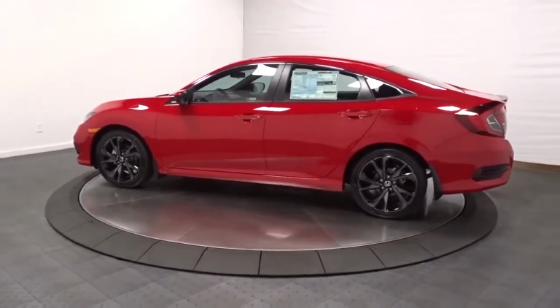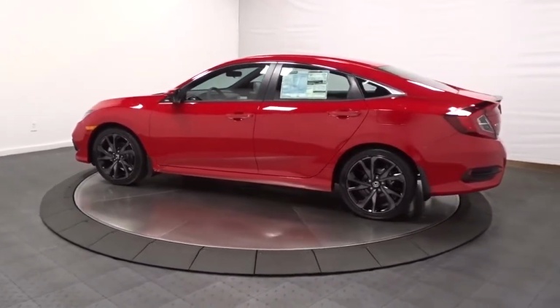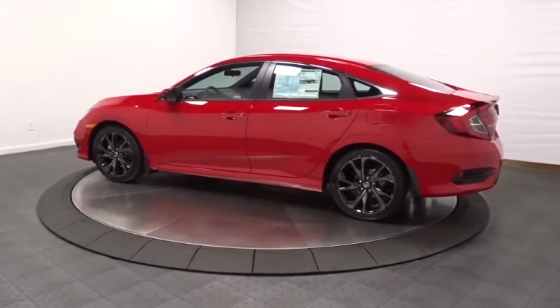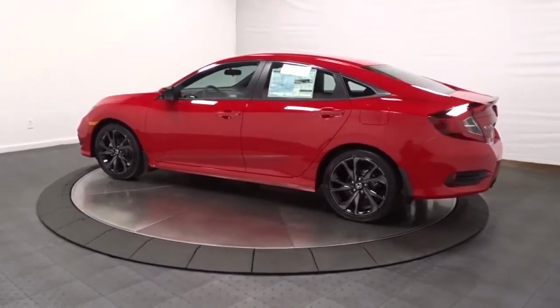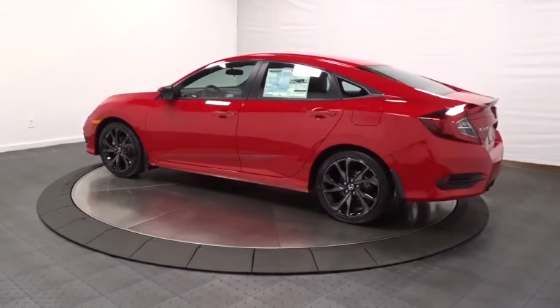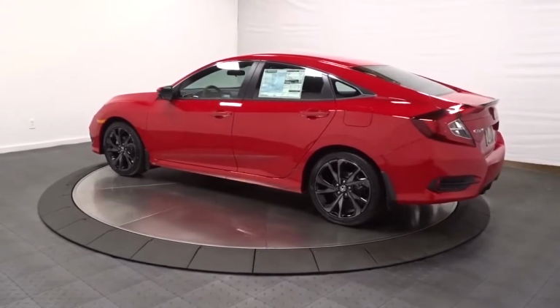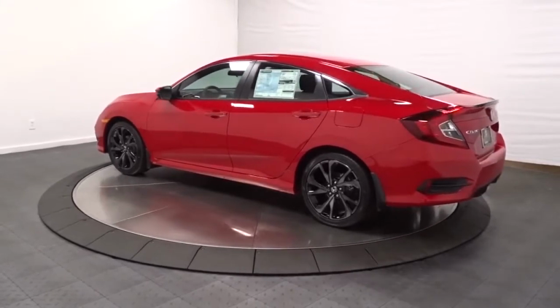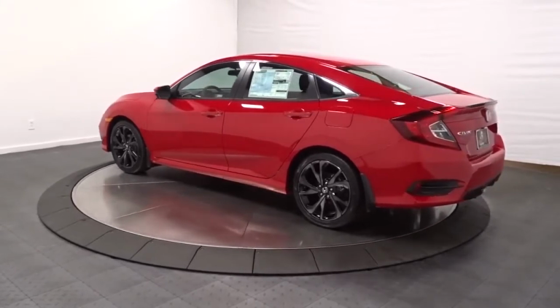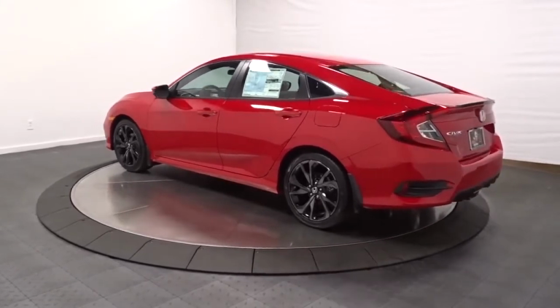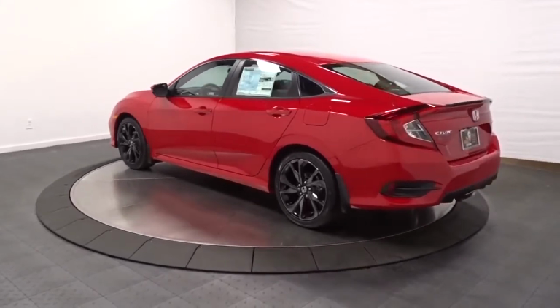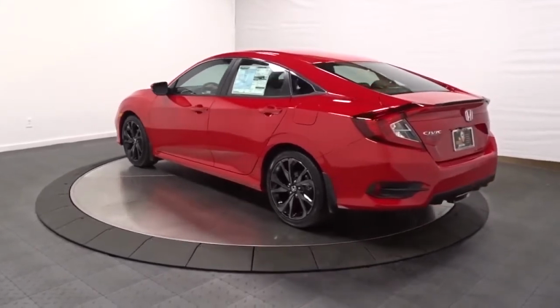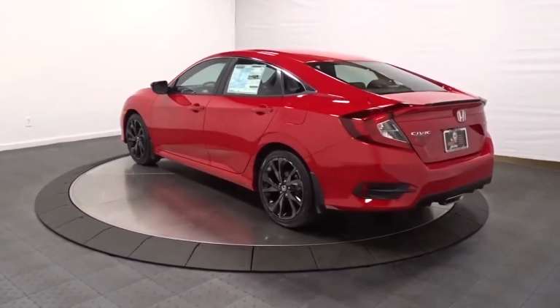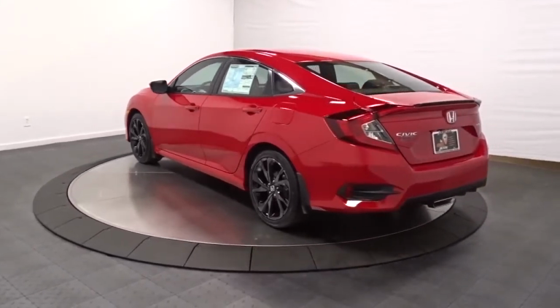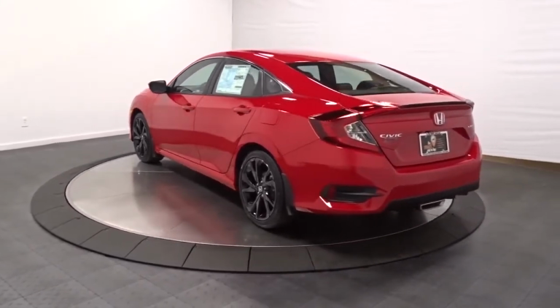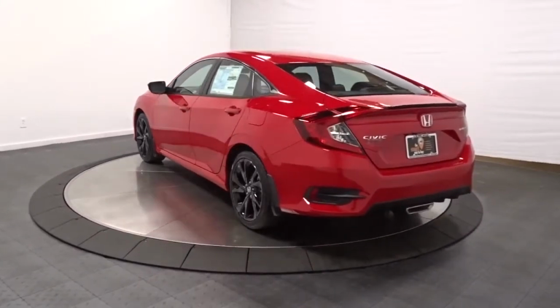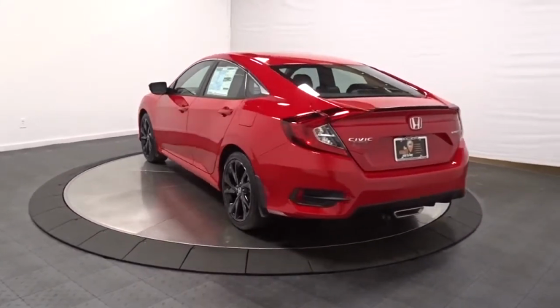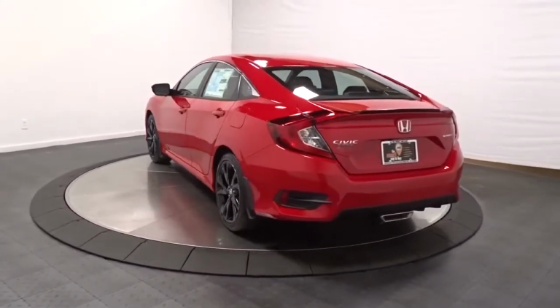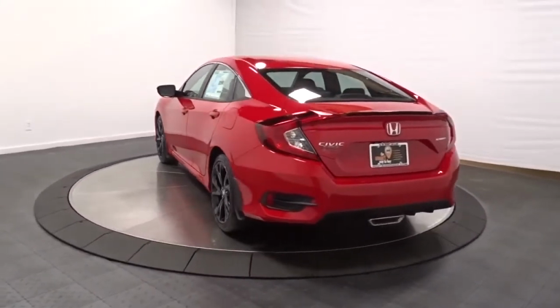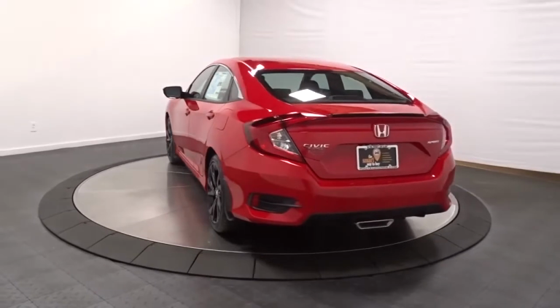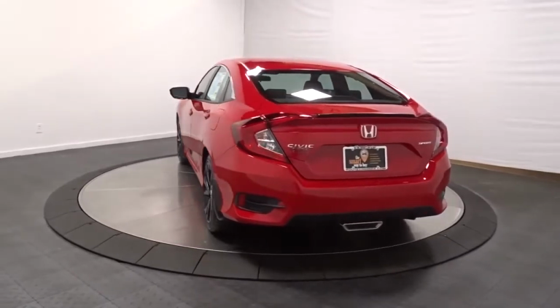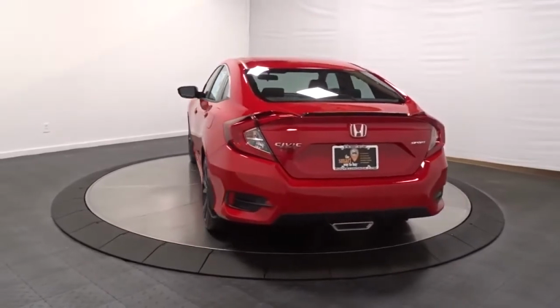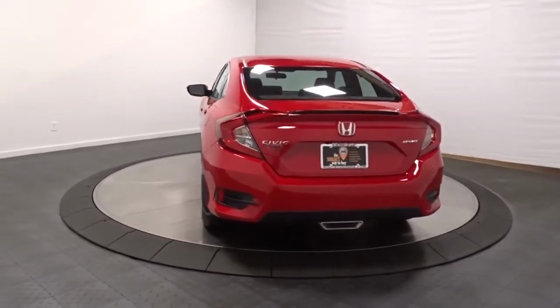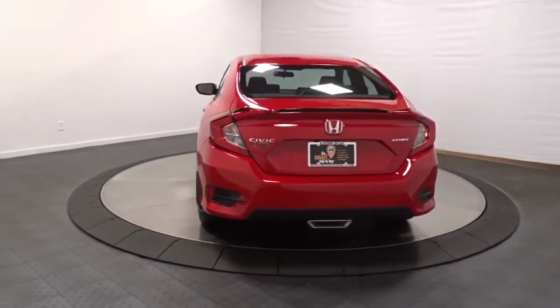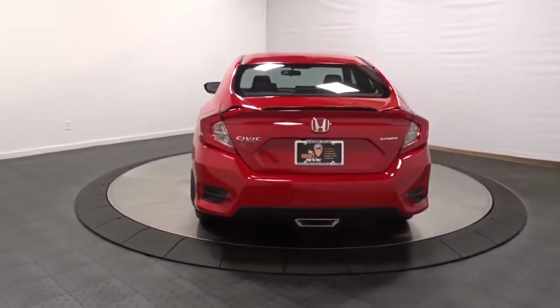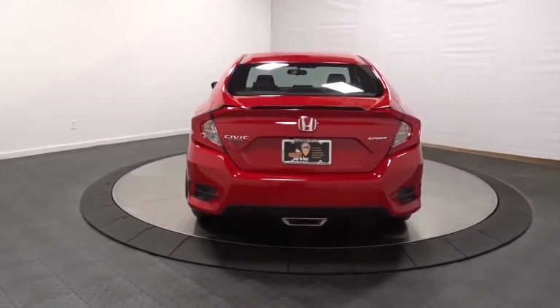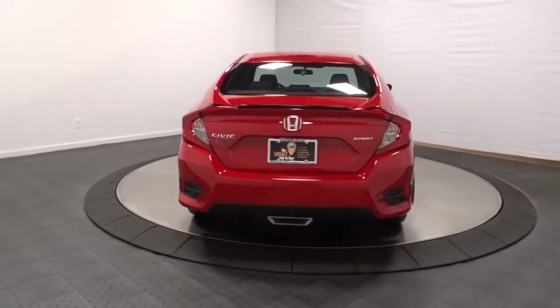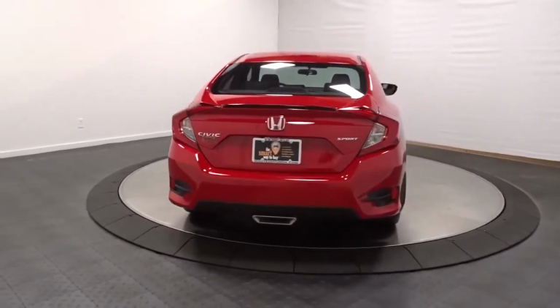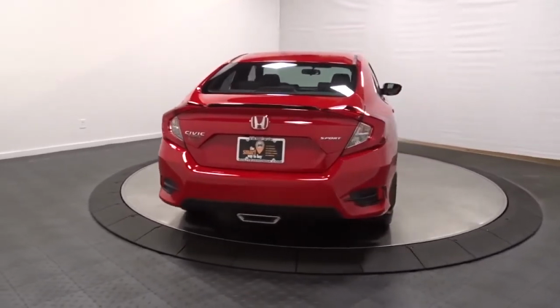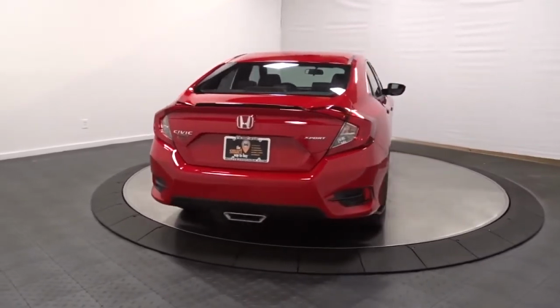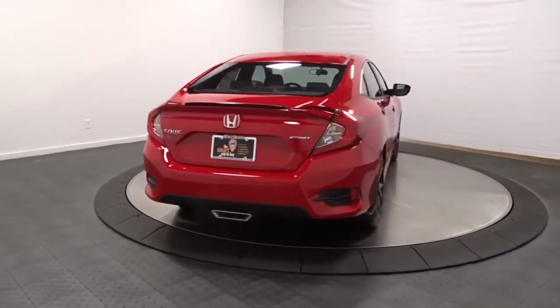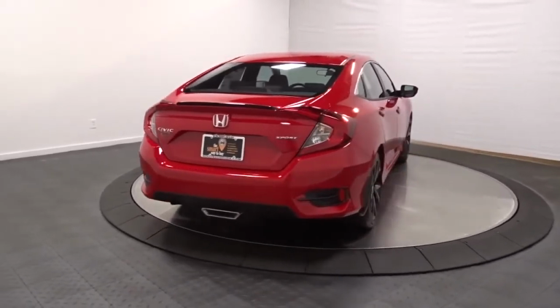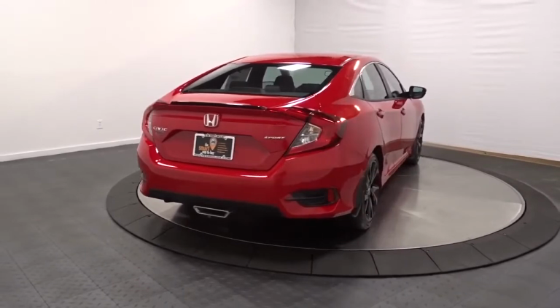Backup camera, keyless entry, leather-wrapped steering wheel, Bluetooth, front-wheel drive, fog lights, trip computer, brake assist, outside temperature gauge, tachometer, day and night rear-view mirror.